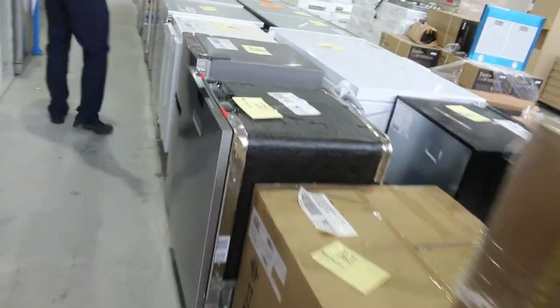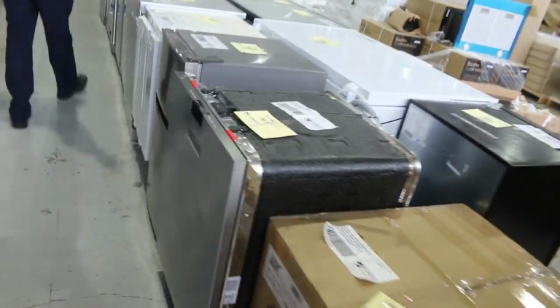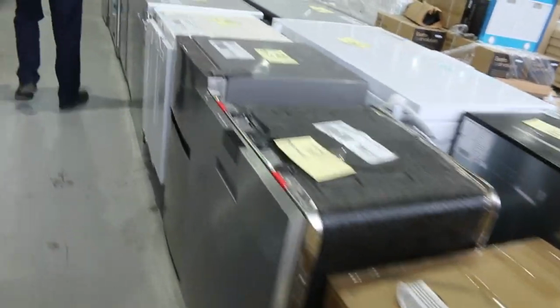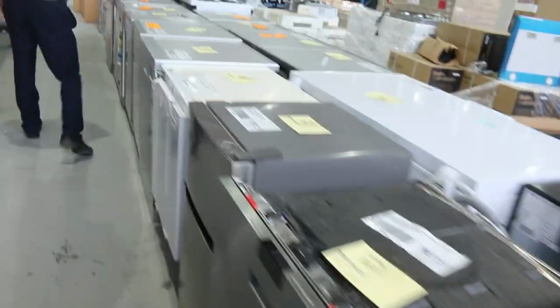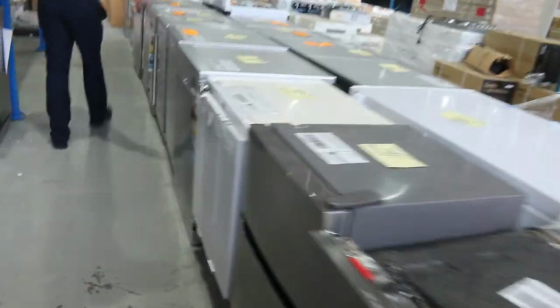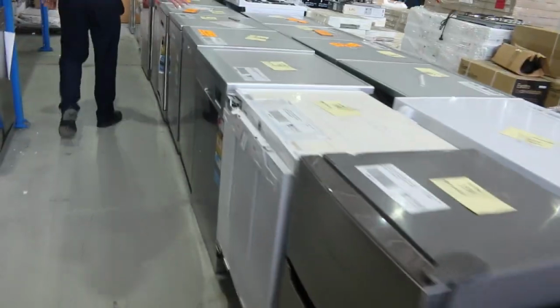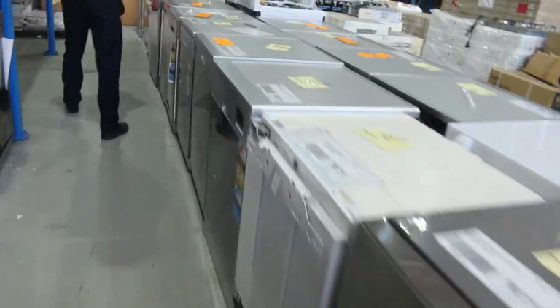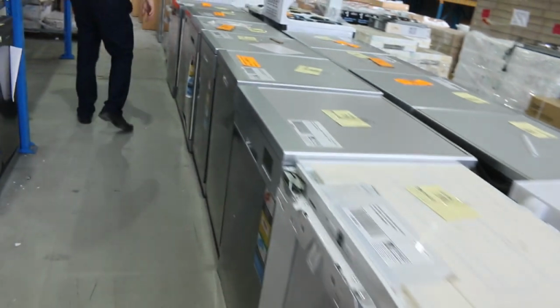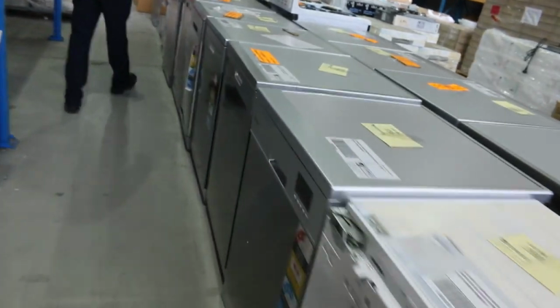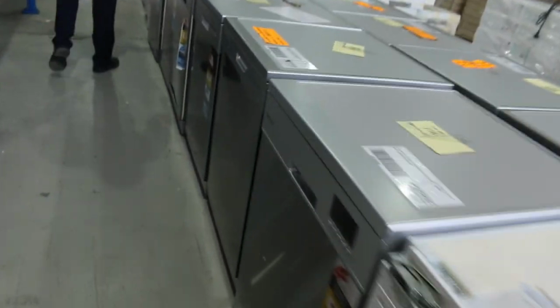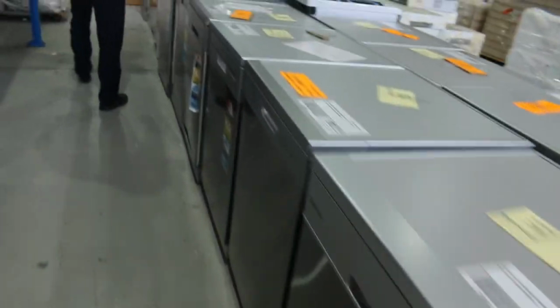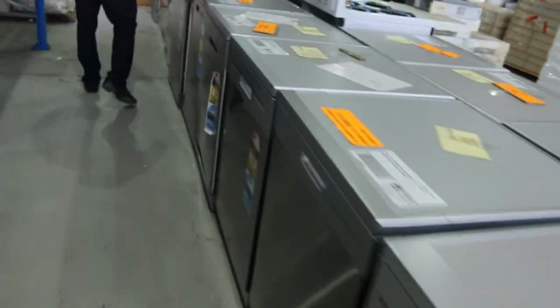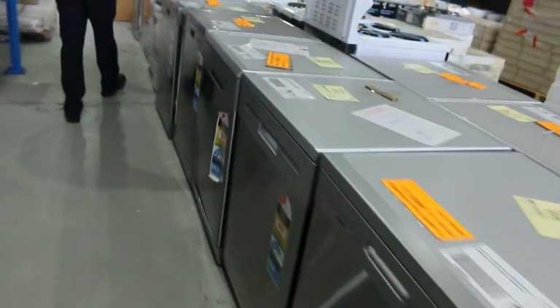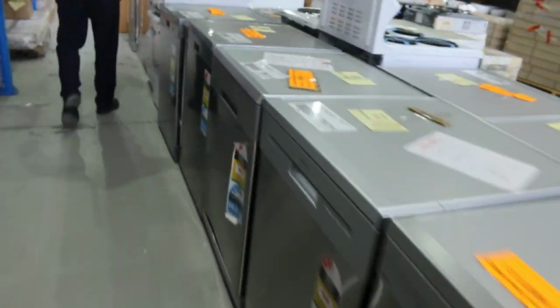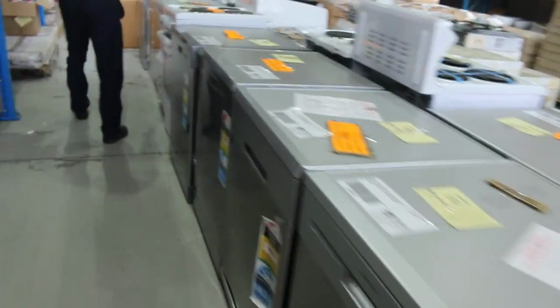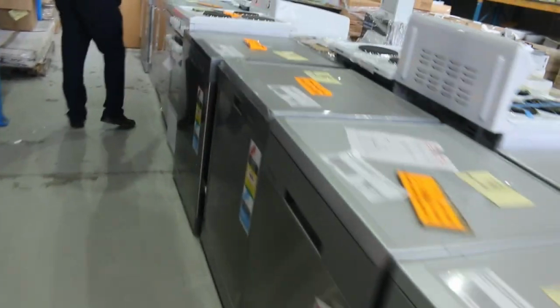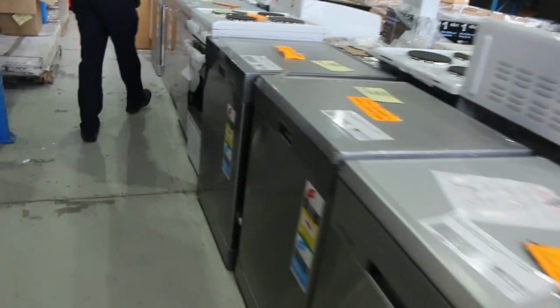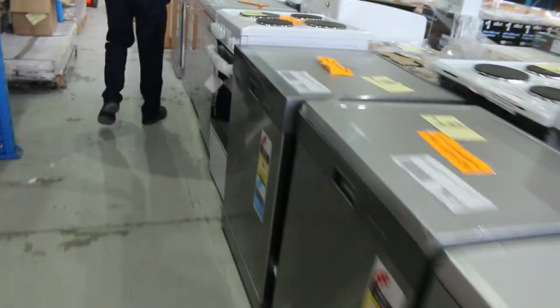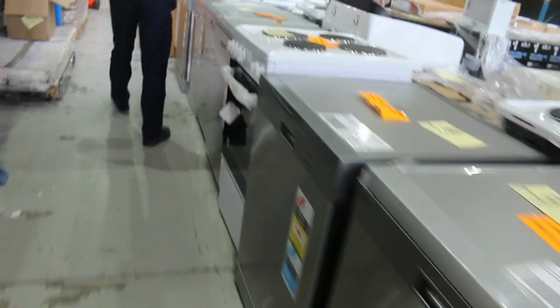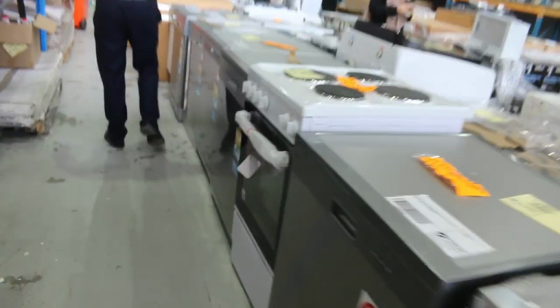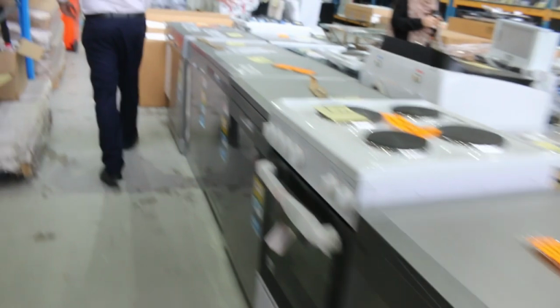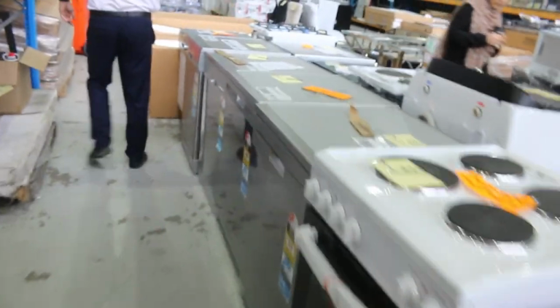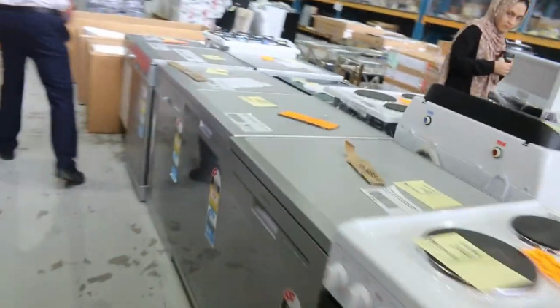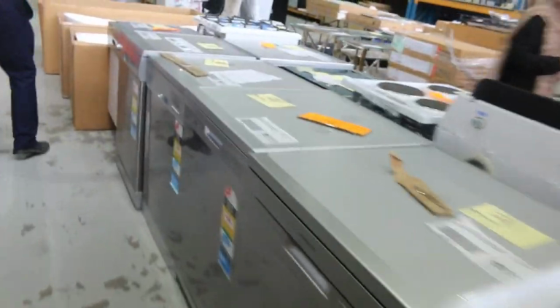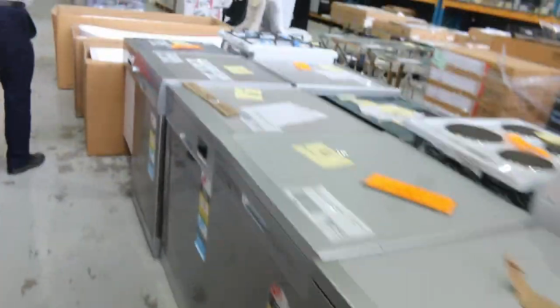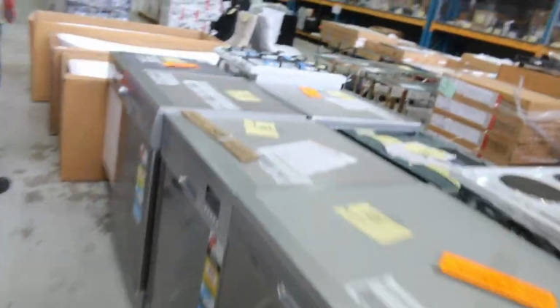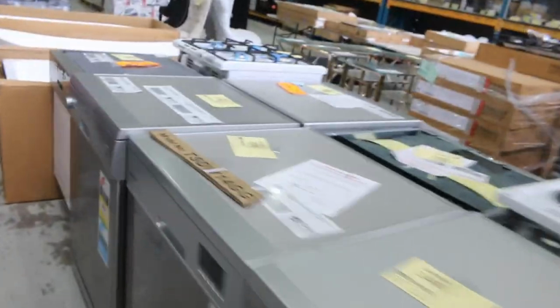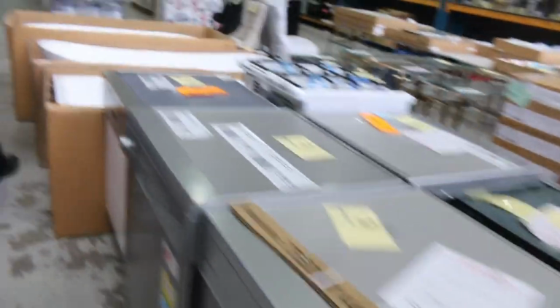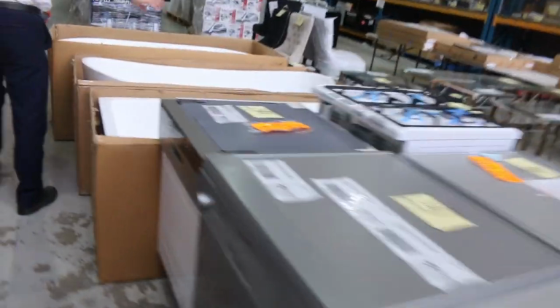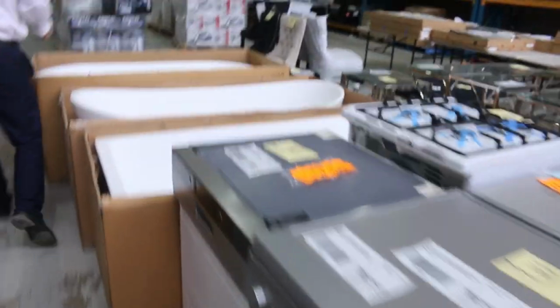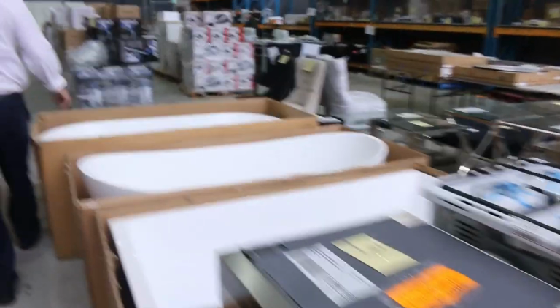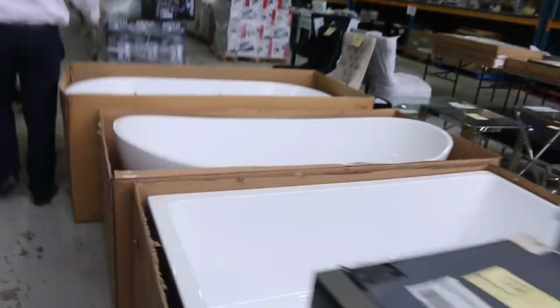Have a look at all the dishwashers — mountains of dishwashers. Around $250, $300, $350 is where the bidding will be. Plenty of different ones to choose from, lots of different brands.